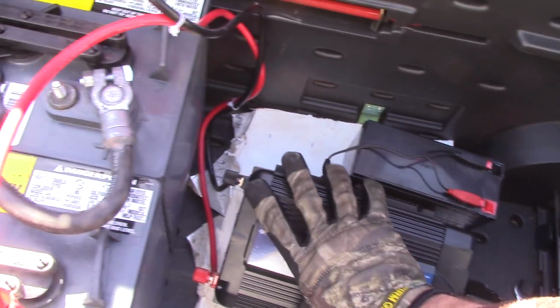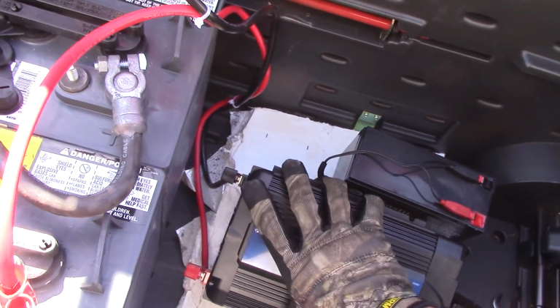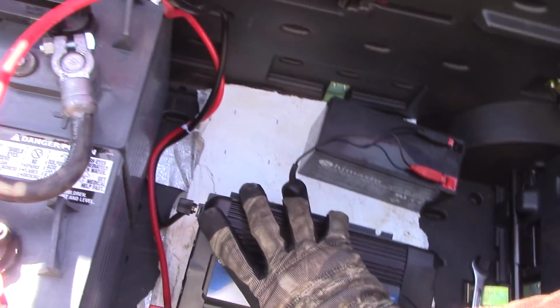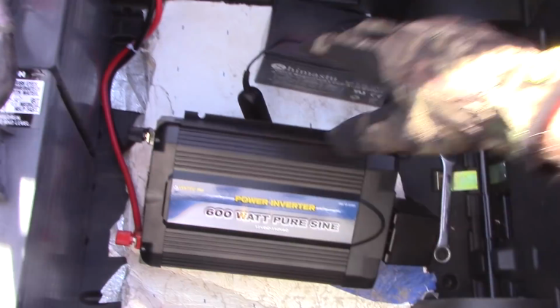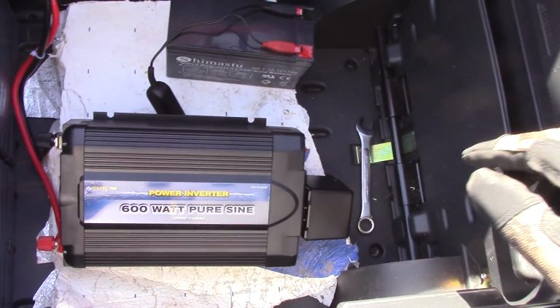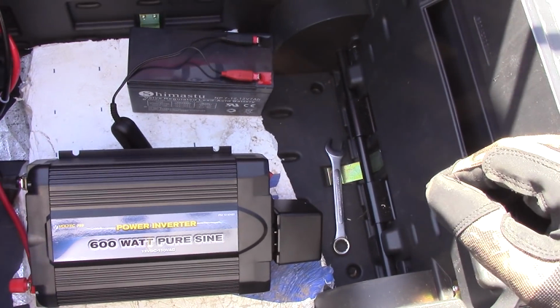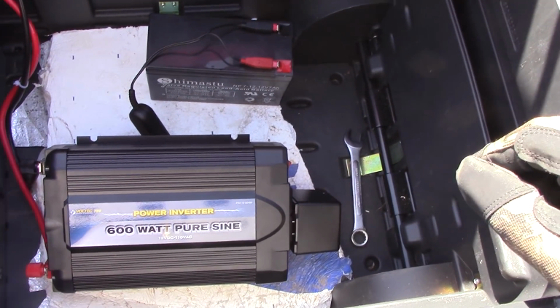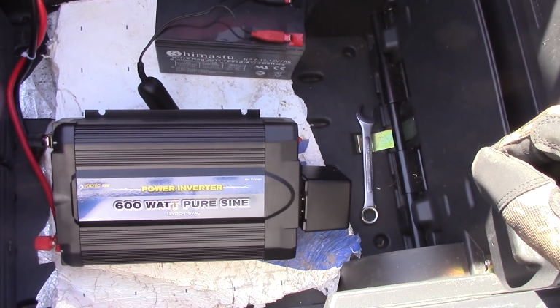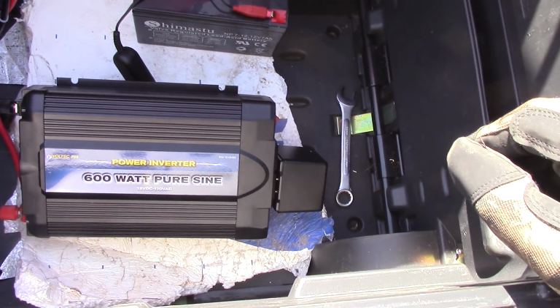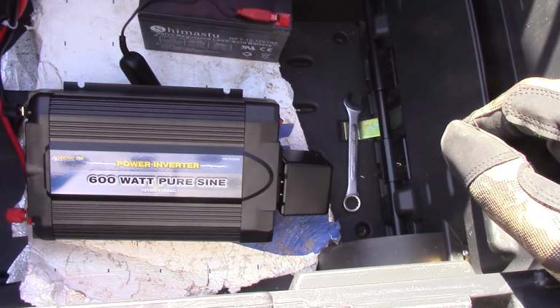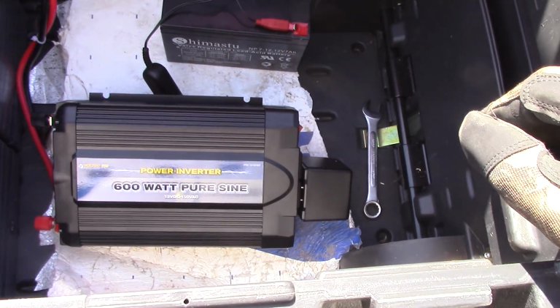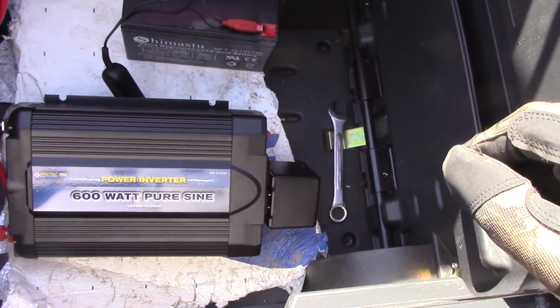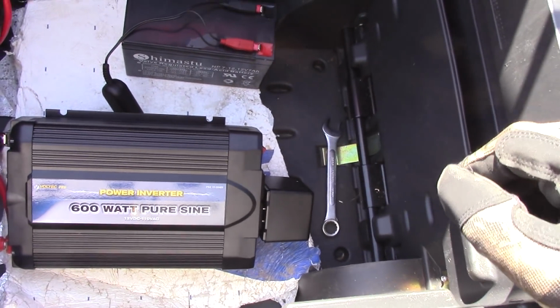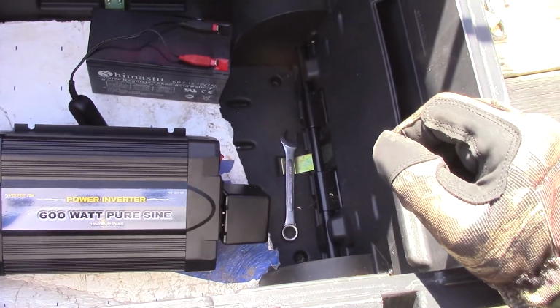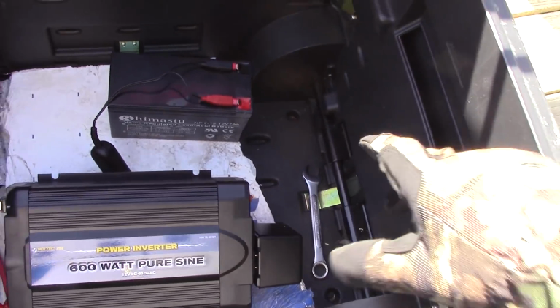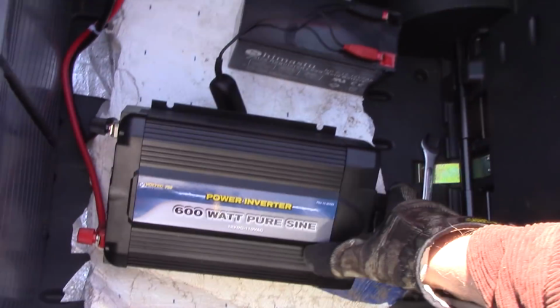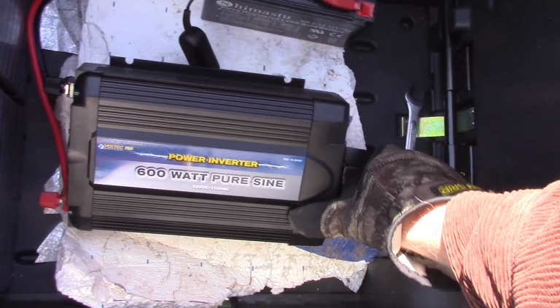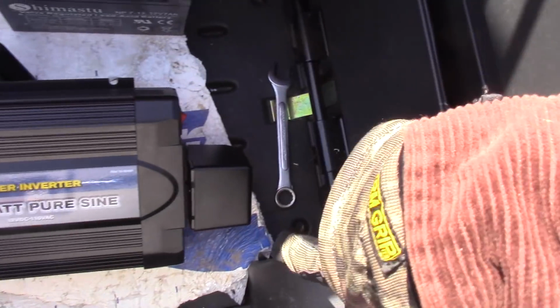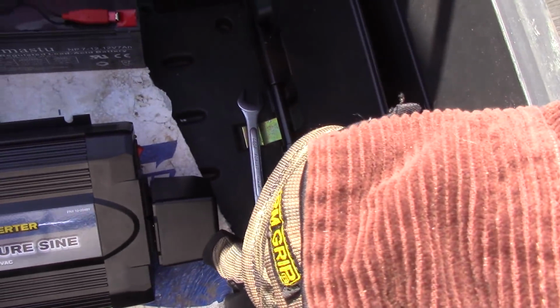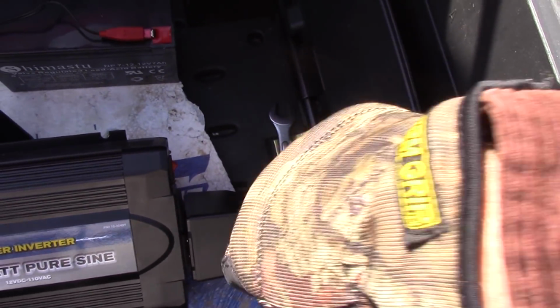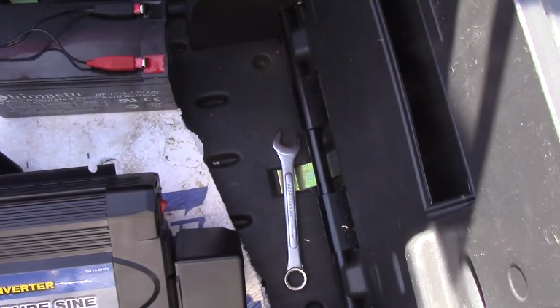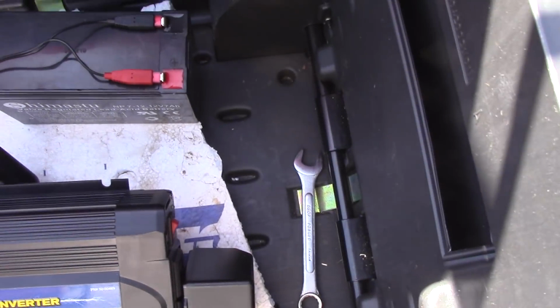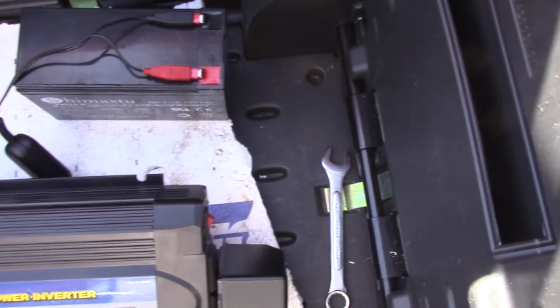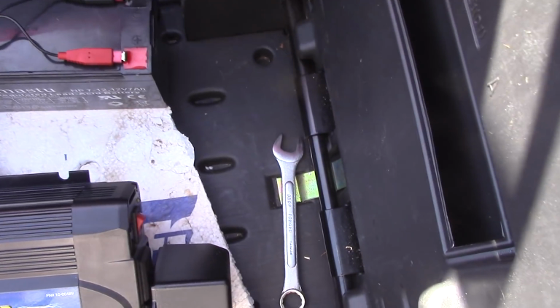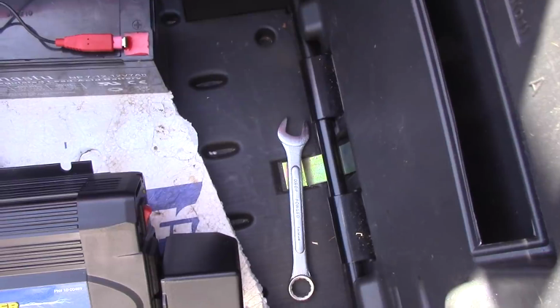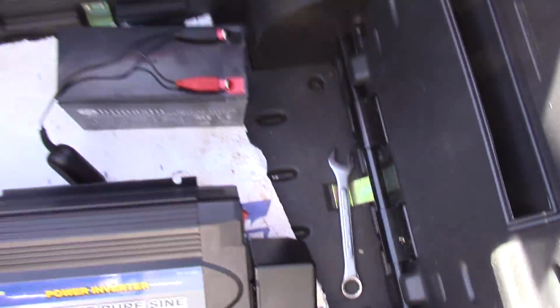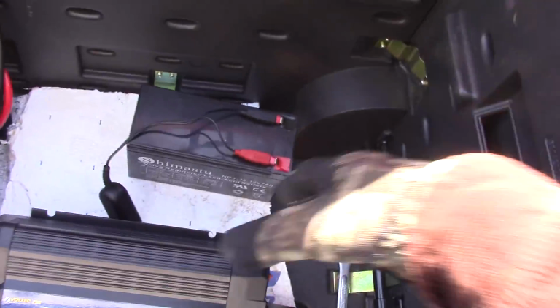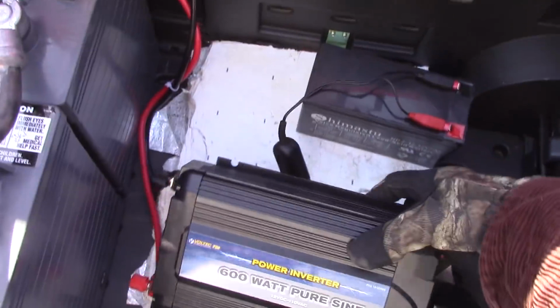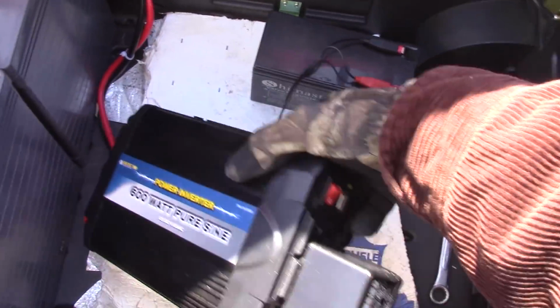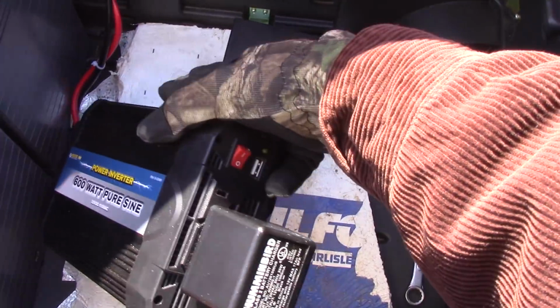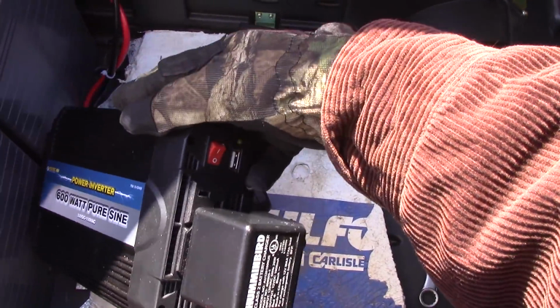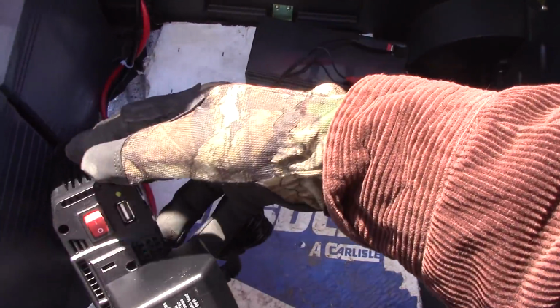What I'm using the inverter for: I'm burning in this Voltec 600-watt pure sine wave inverter, and we have our charge controller plugged into it. Let's take a look at what we've got here.